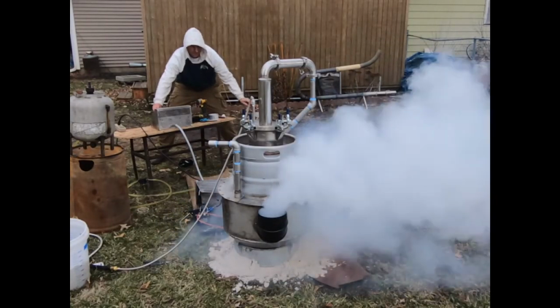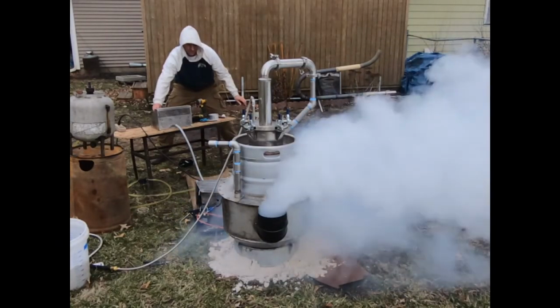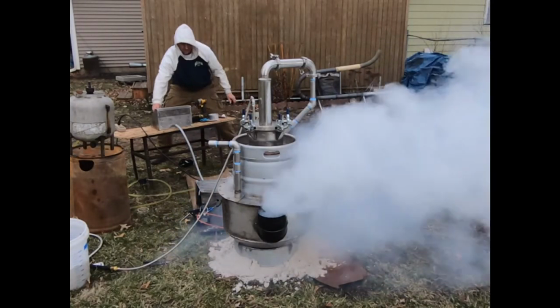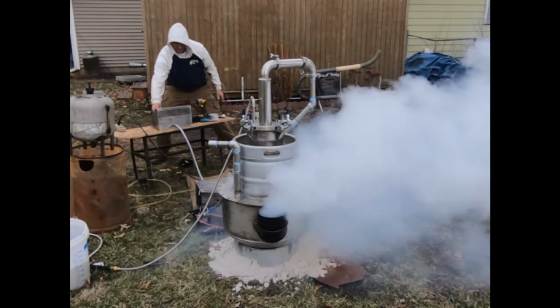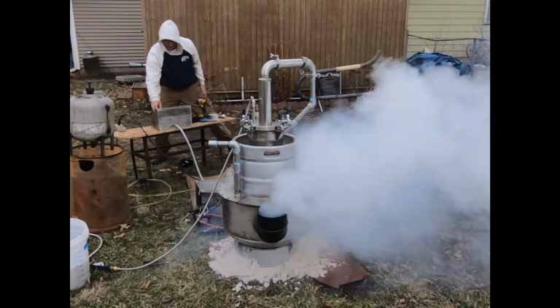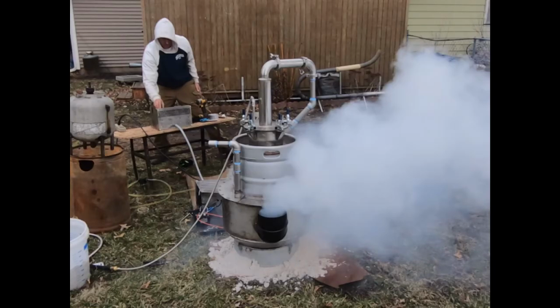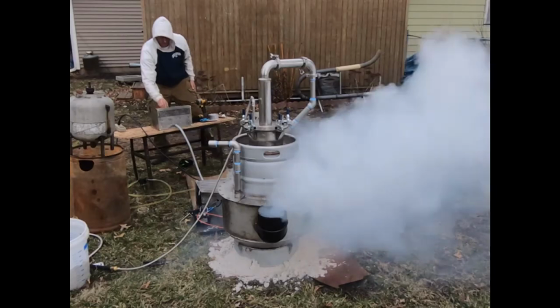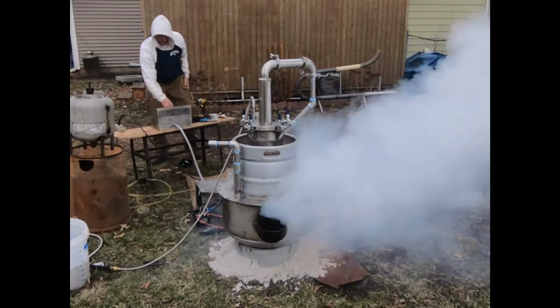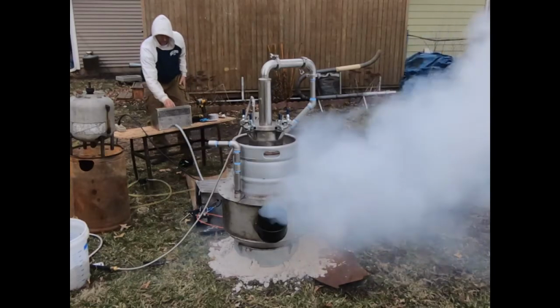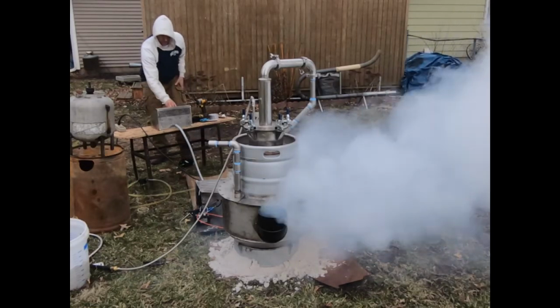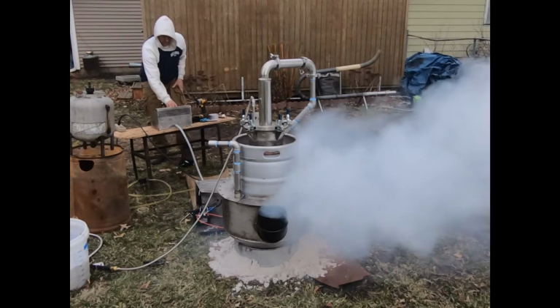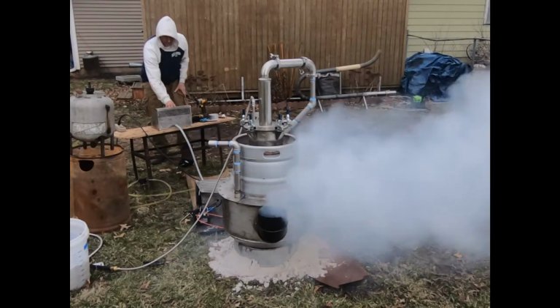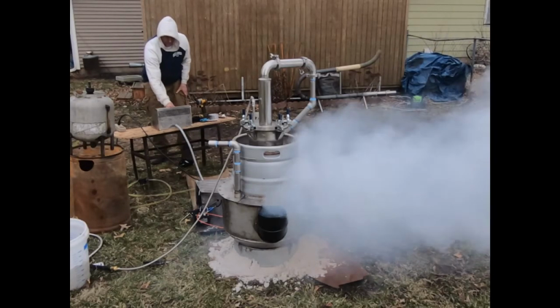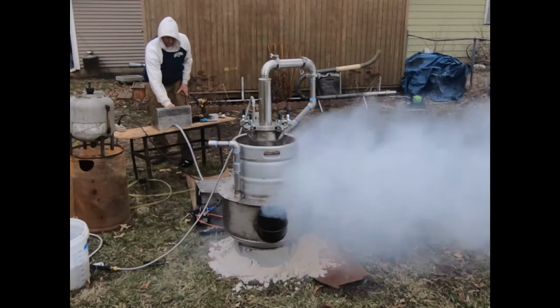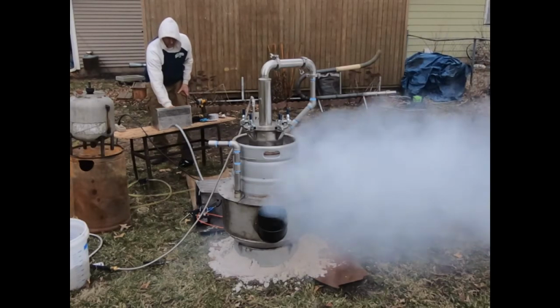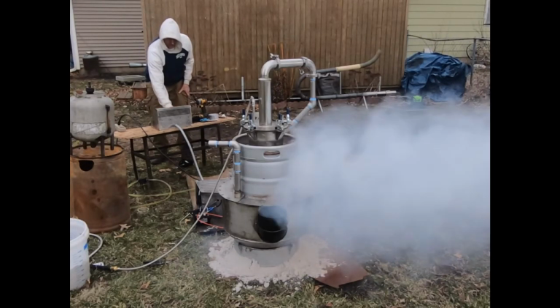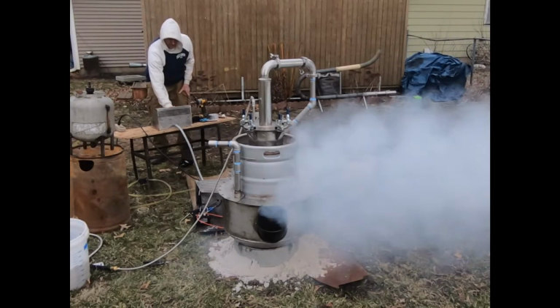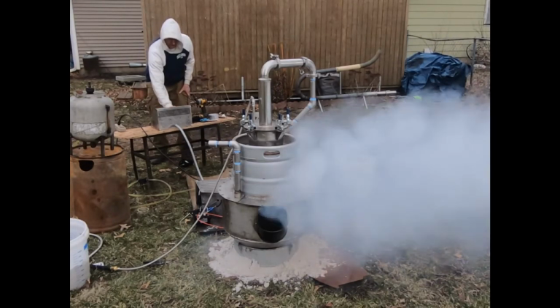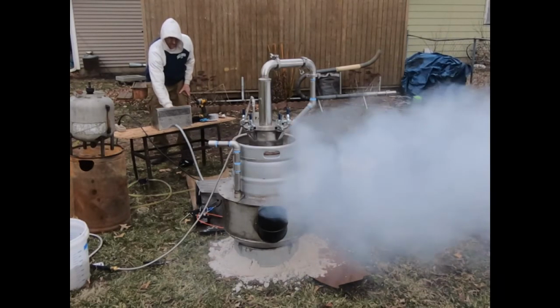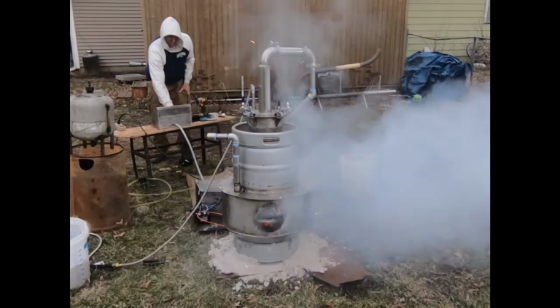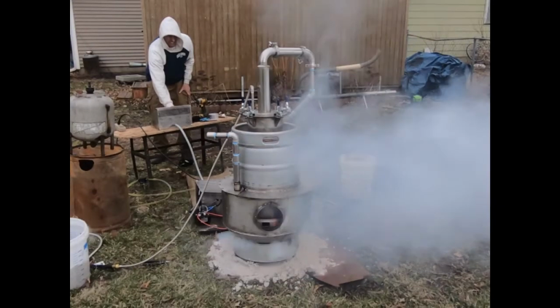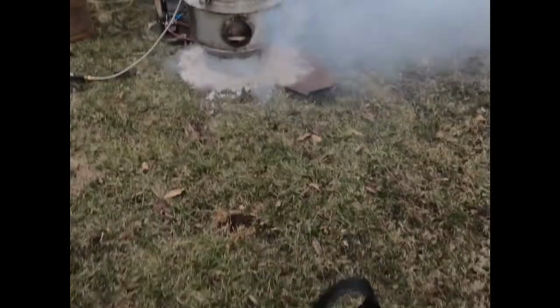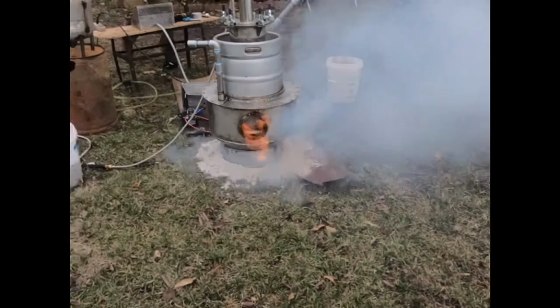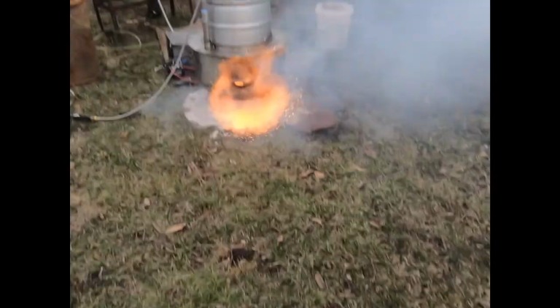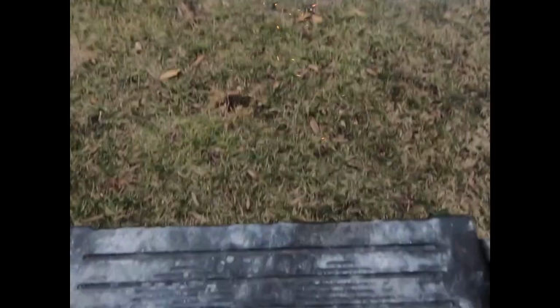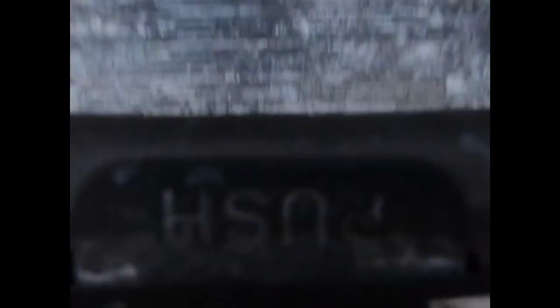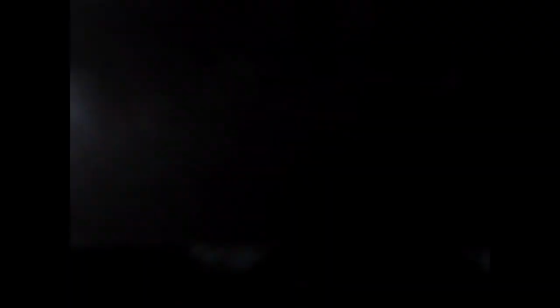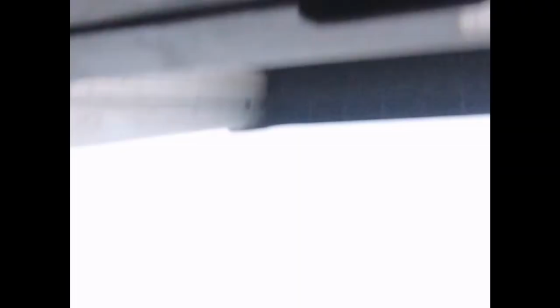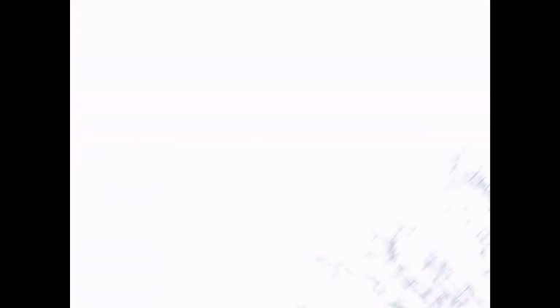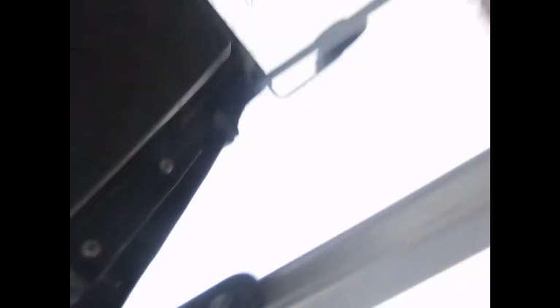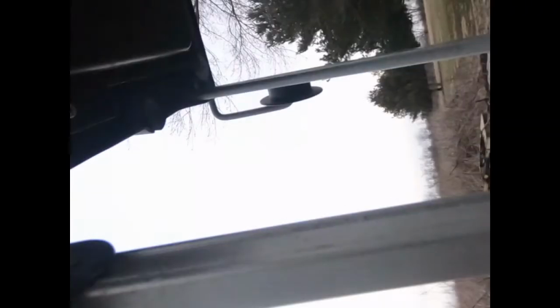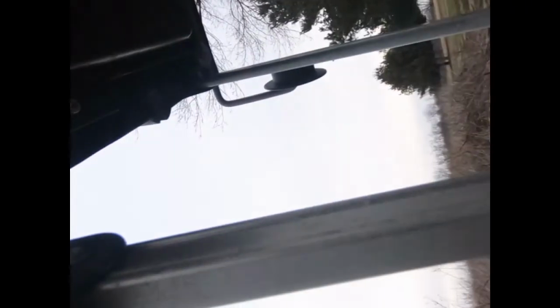Our secondary objective was to design an ignition procedure that writes these hazards out of its protocol. So let's take a look at this boiler for an autoclave that I've built, and let's see what we've got.